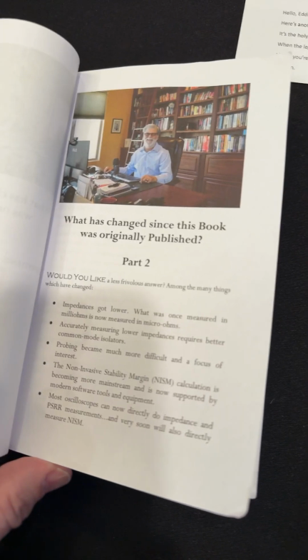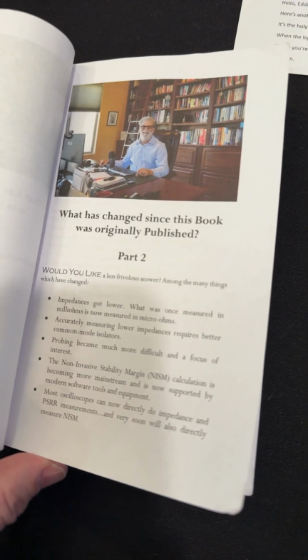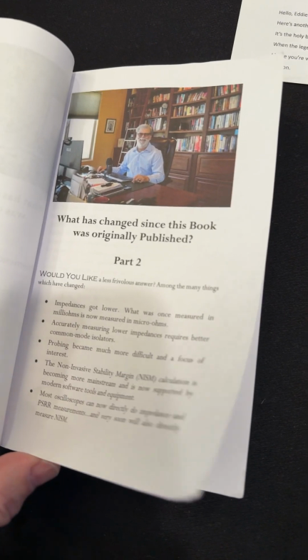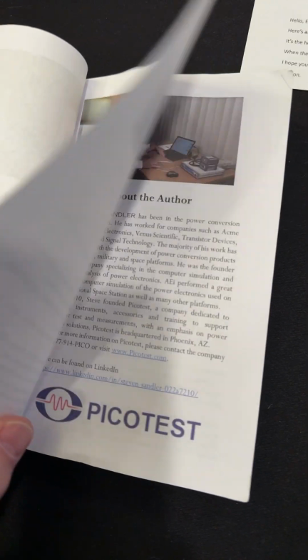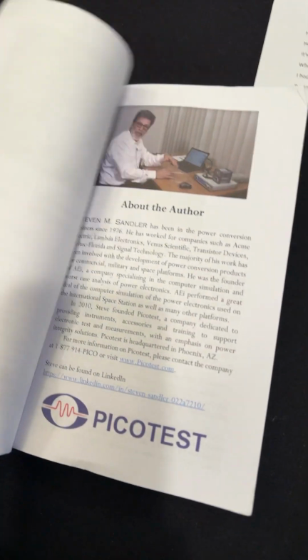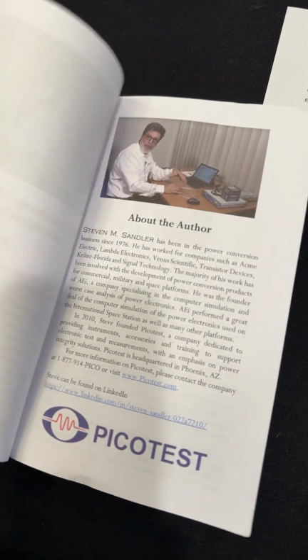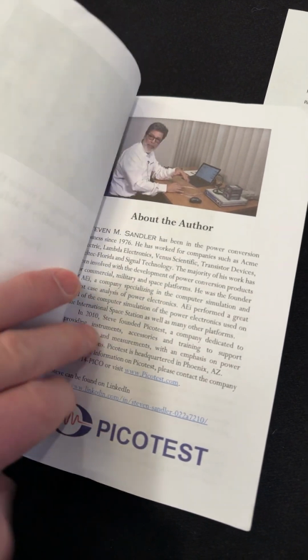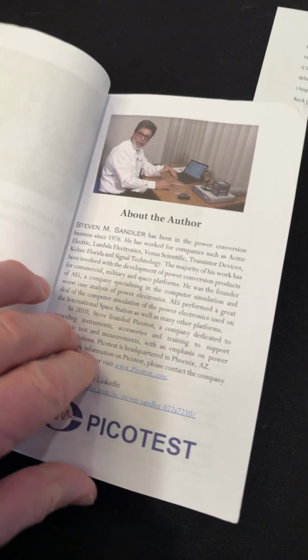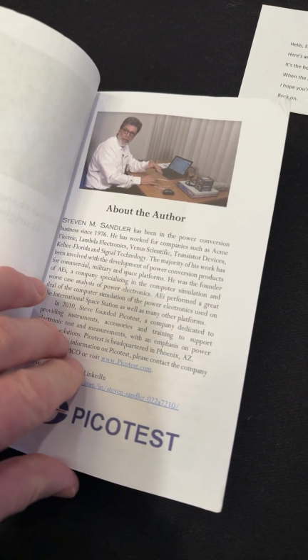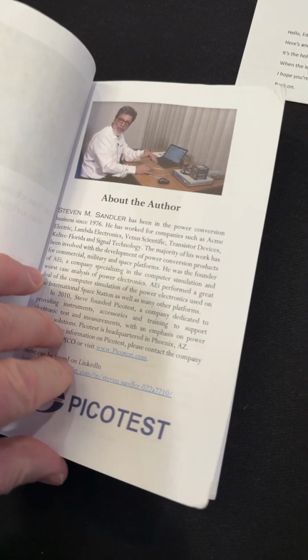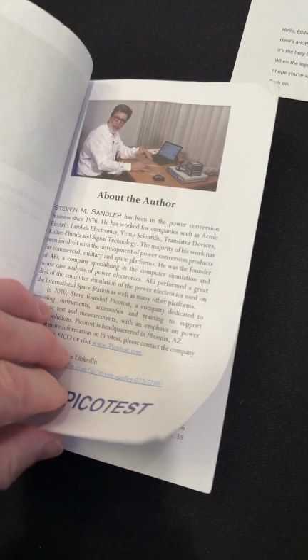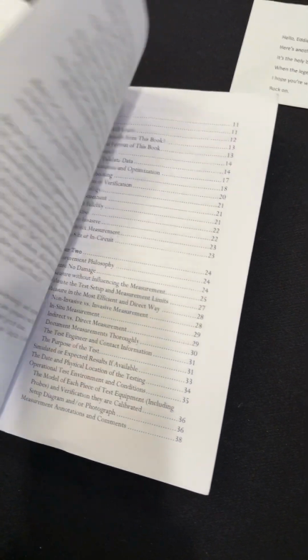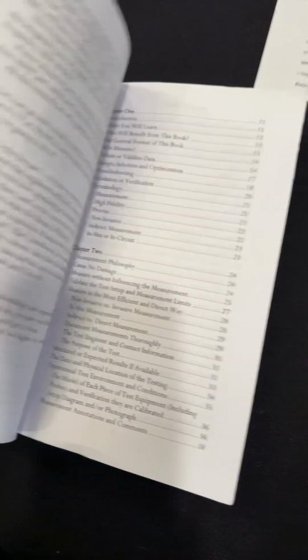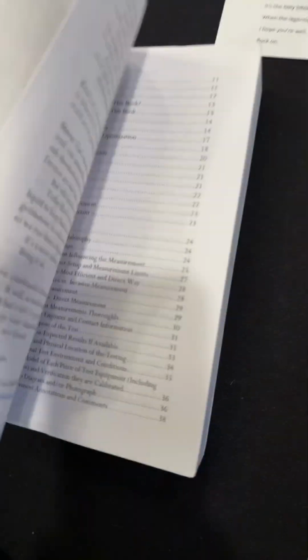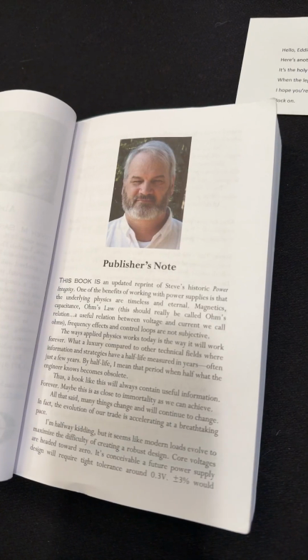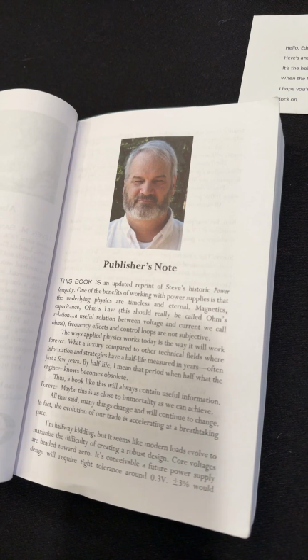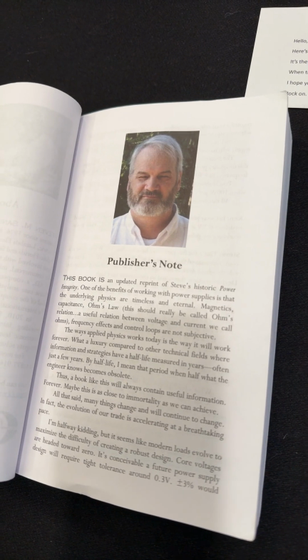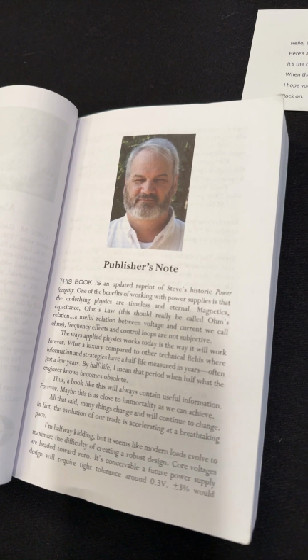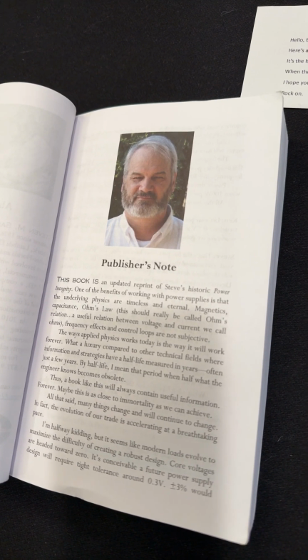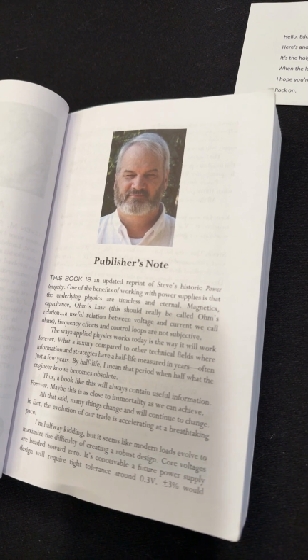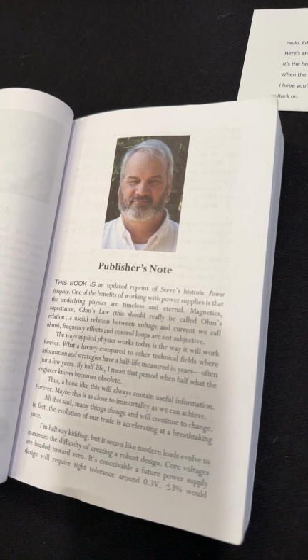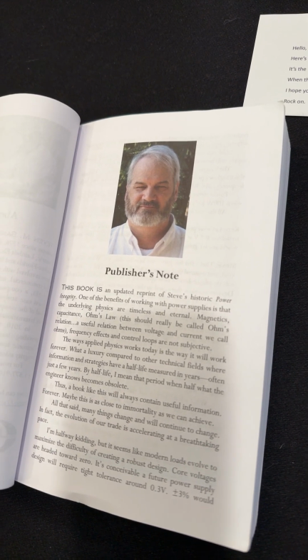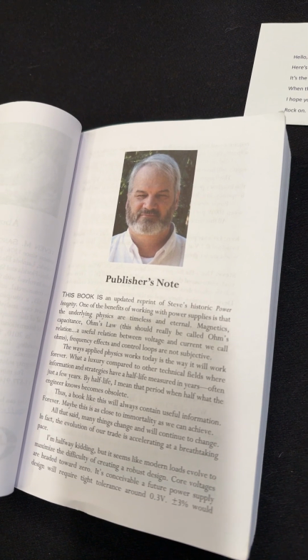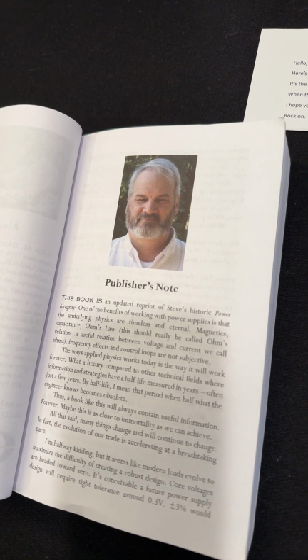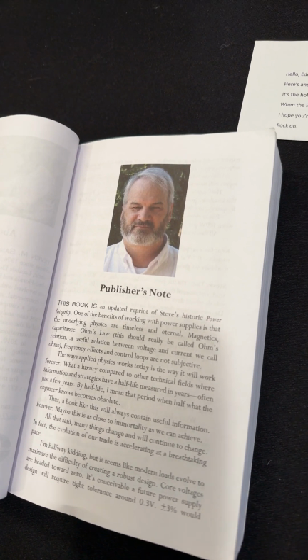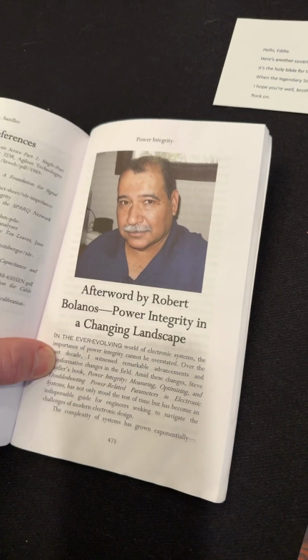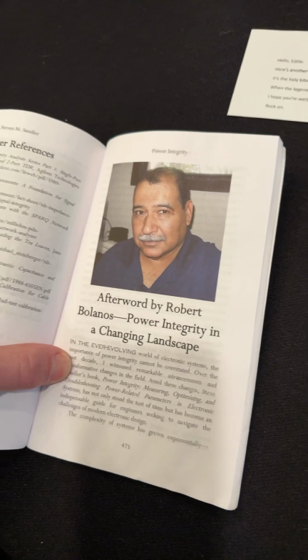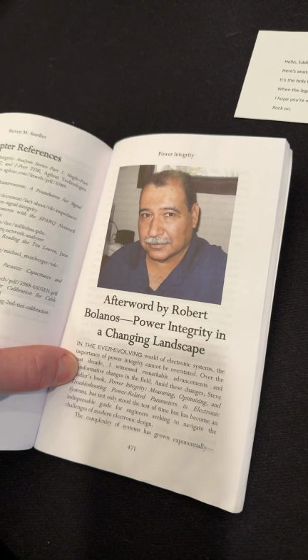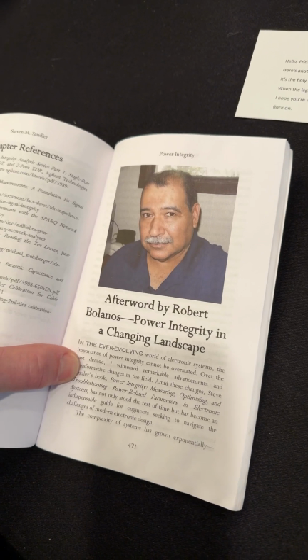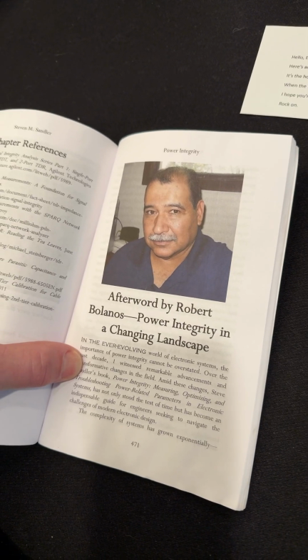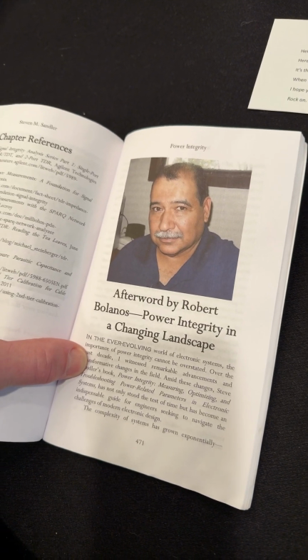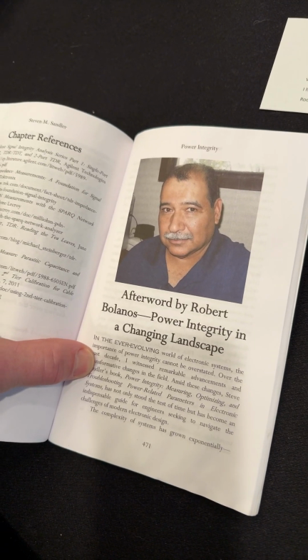Just a little information about the book. There's Stephen Sandler and the publisher Ken Kaufman — yes, thank you Ken. And there's an afterword by Robert Belanos.